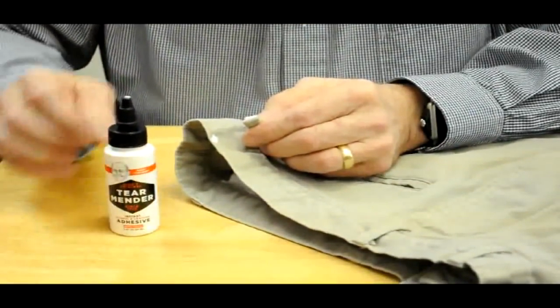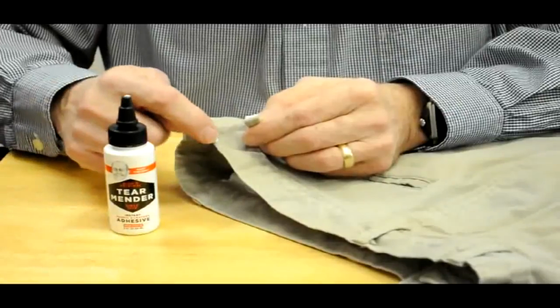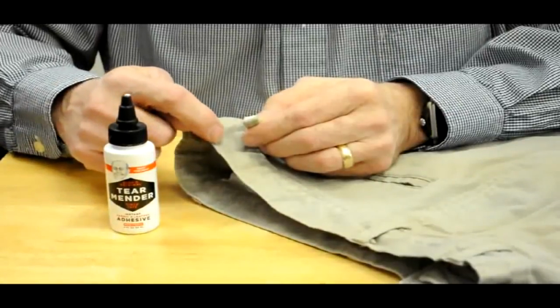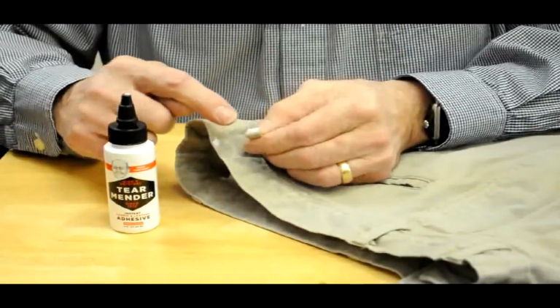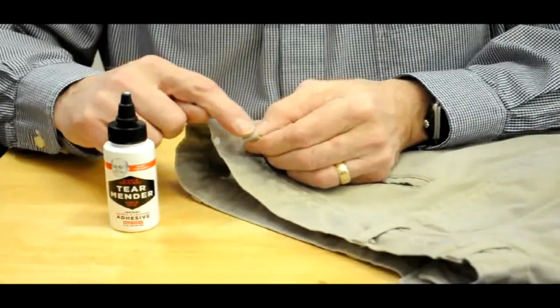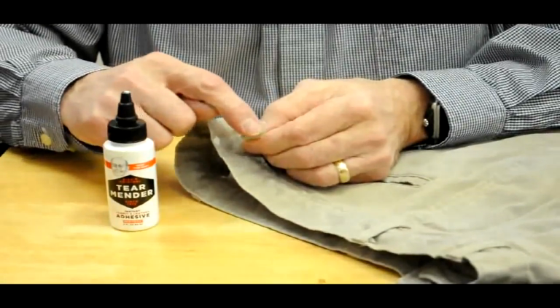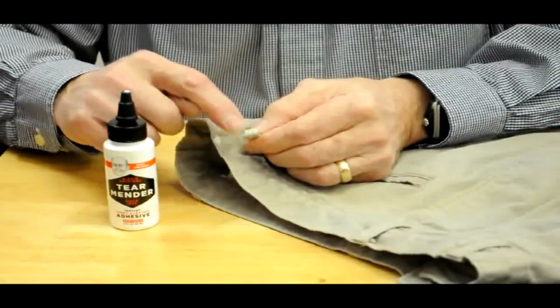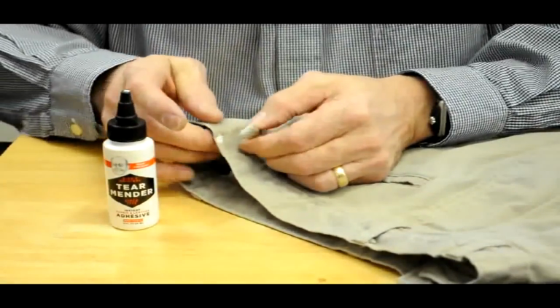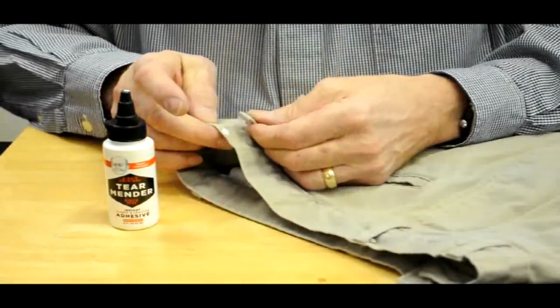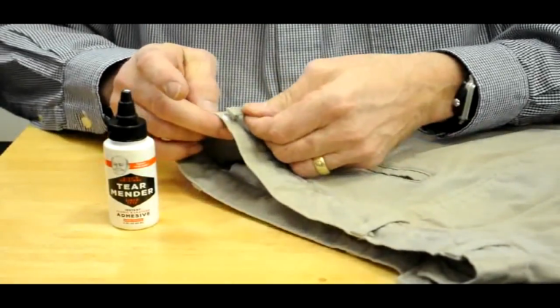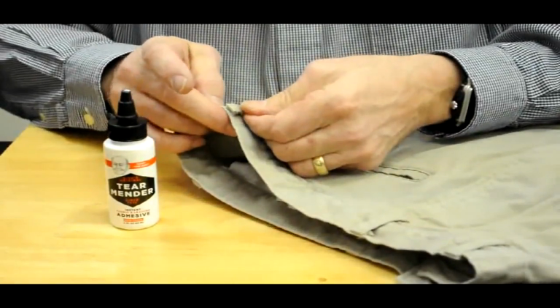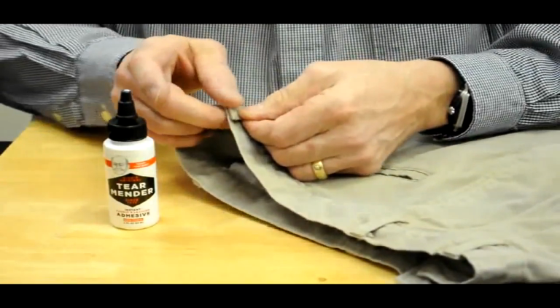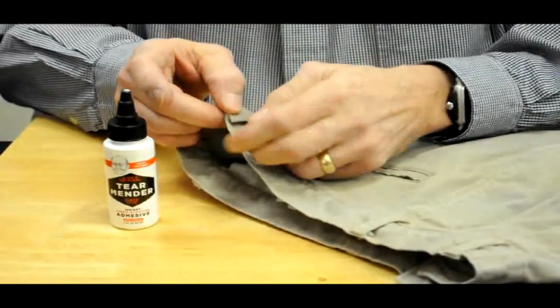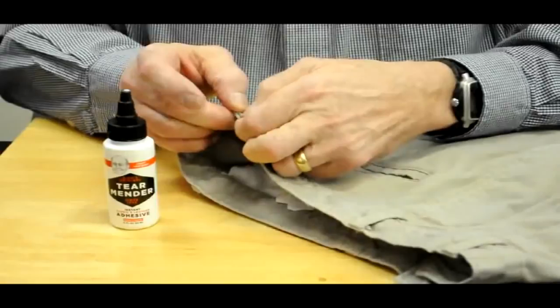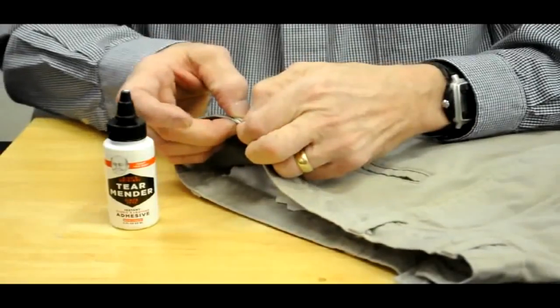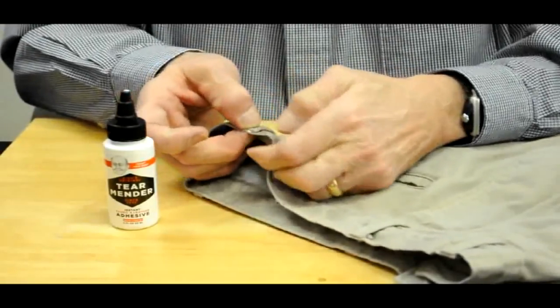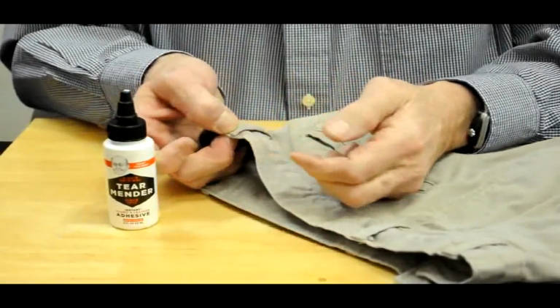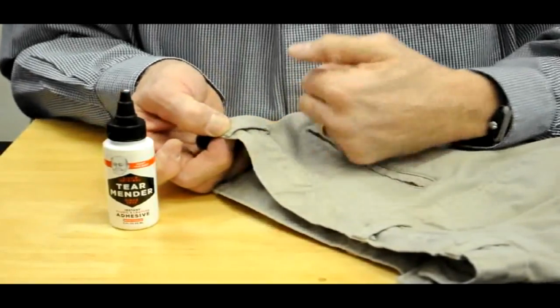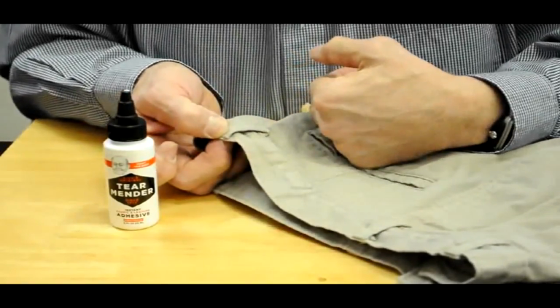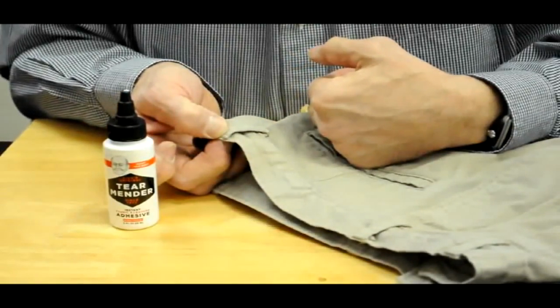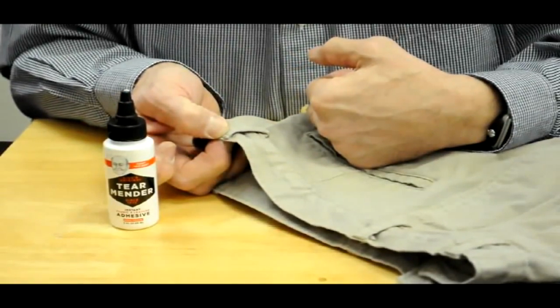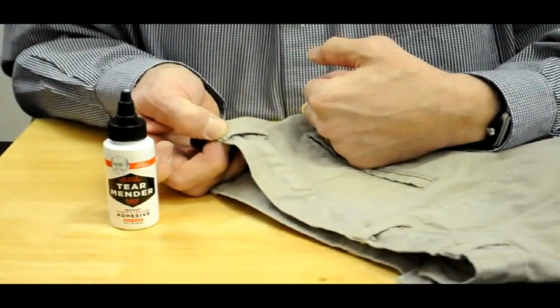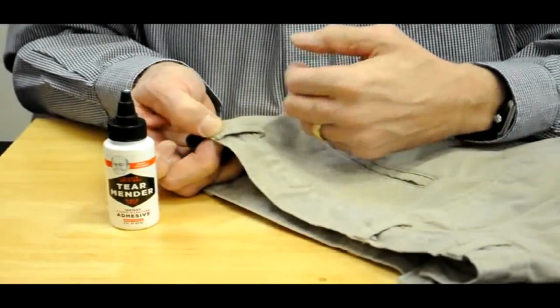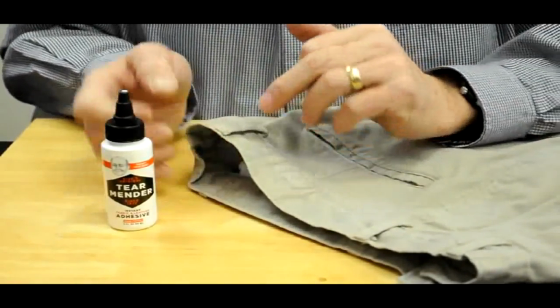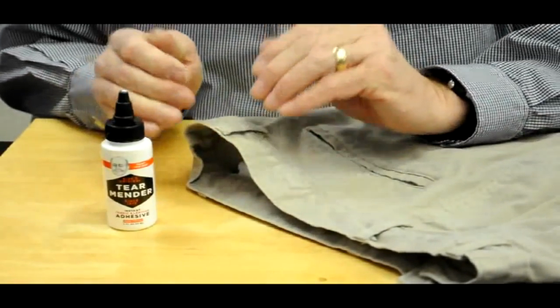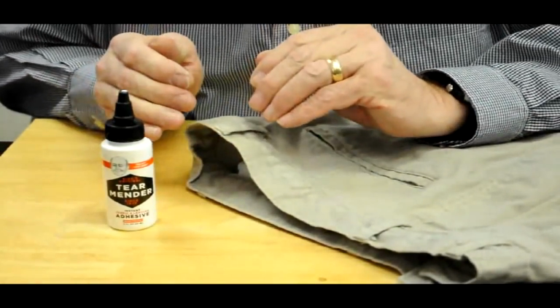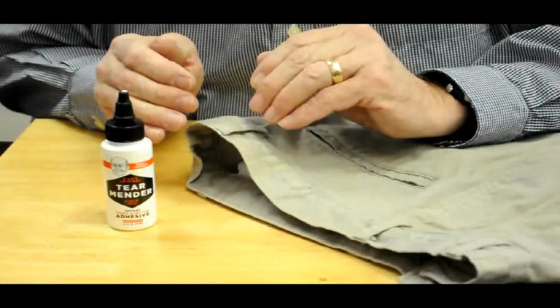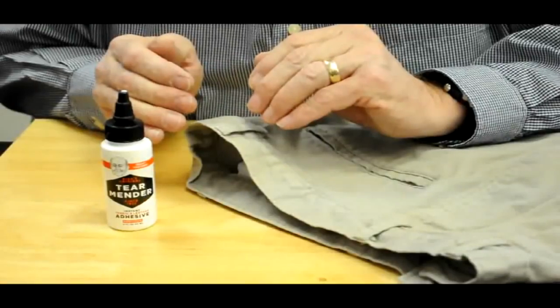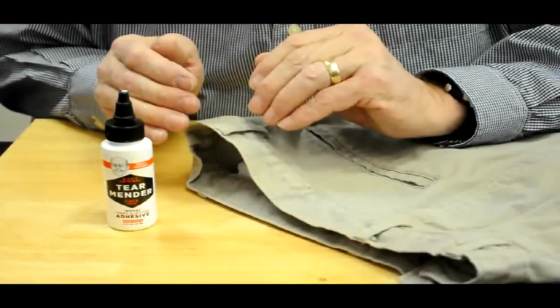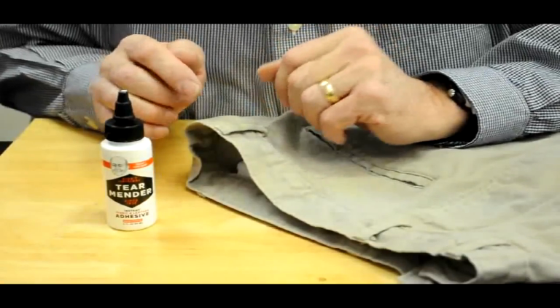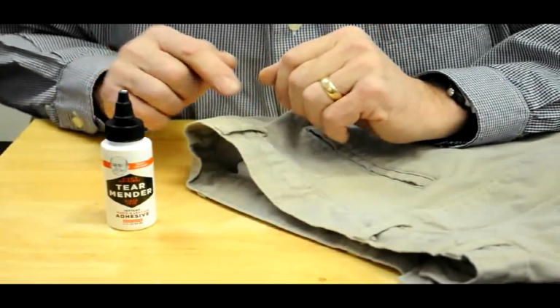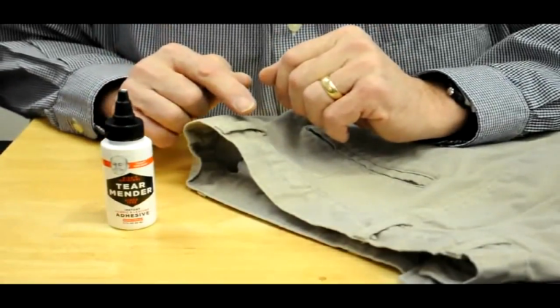I like to thin it out a little bit with my finger just to spread it, and then press it down, press it together, and basically the repair is done. Let it dry just for minutes and then you can belt it.